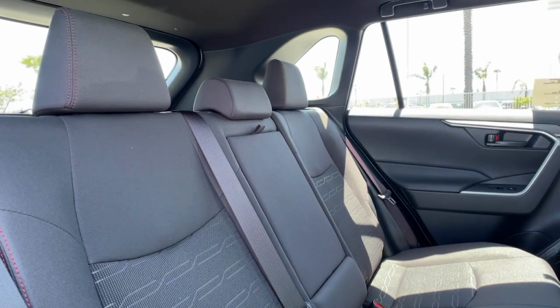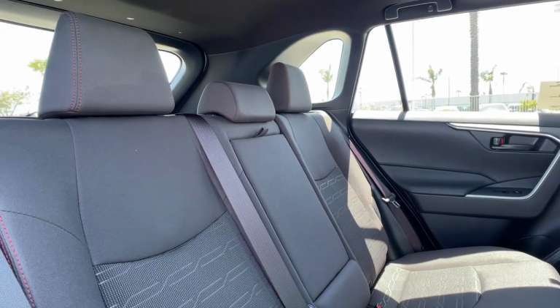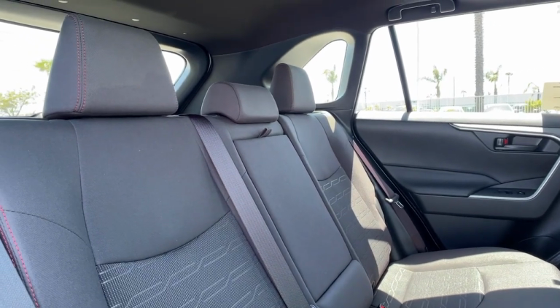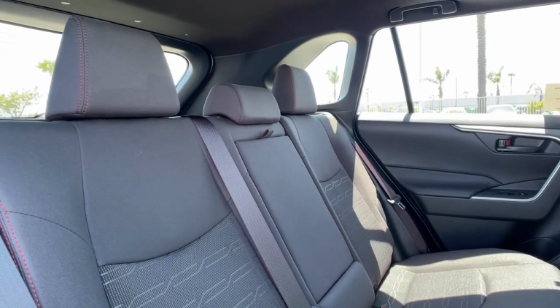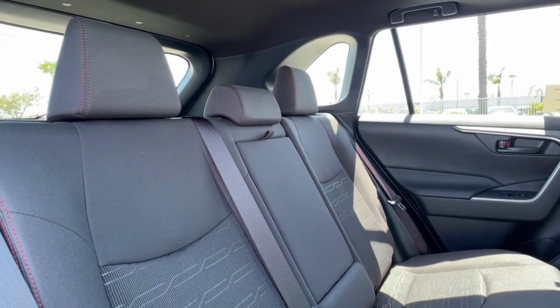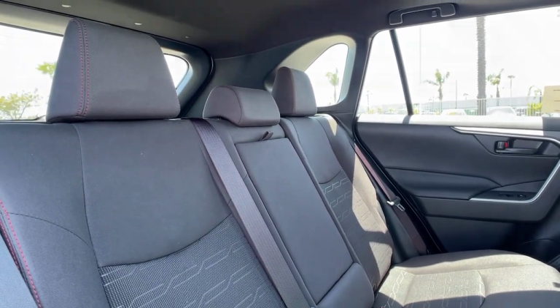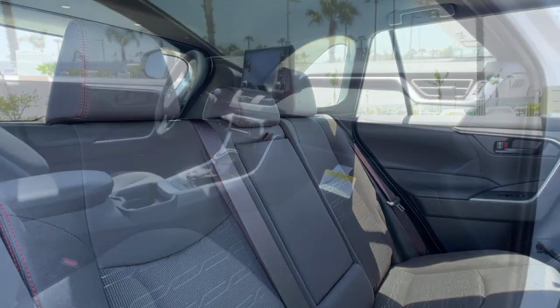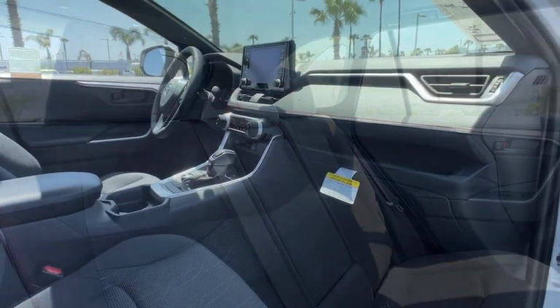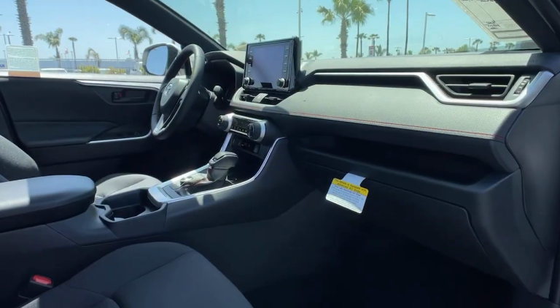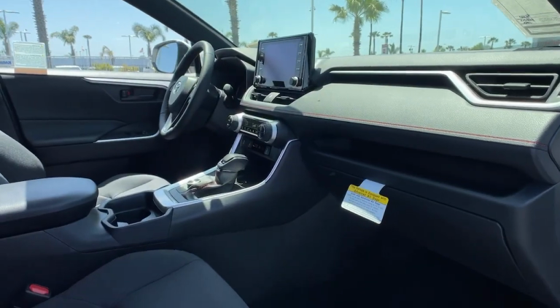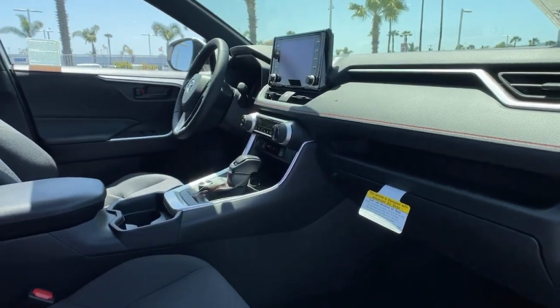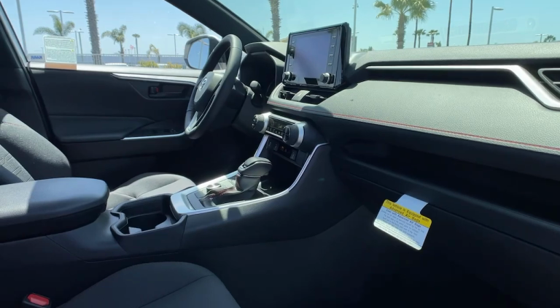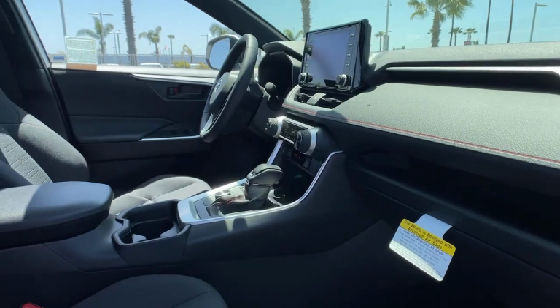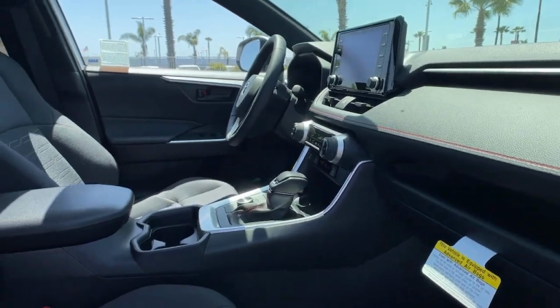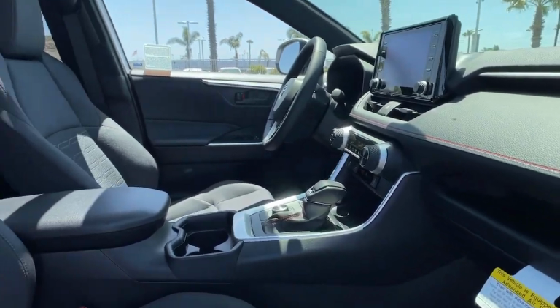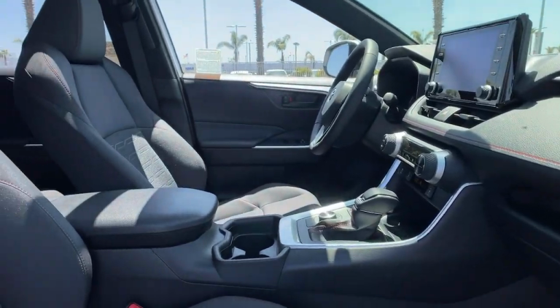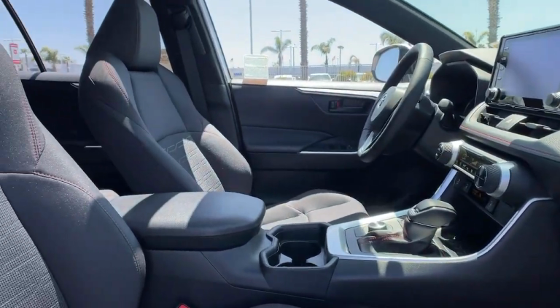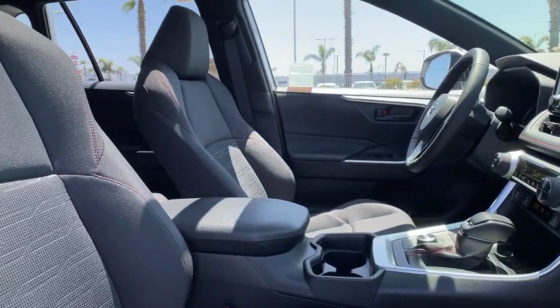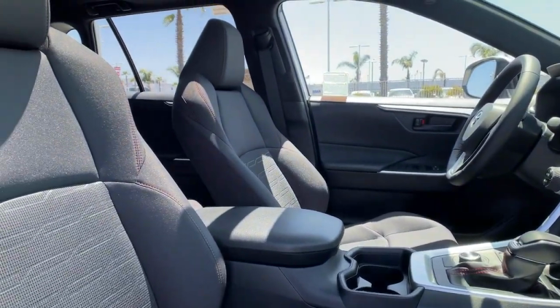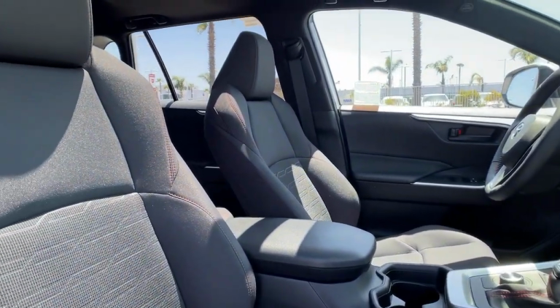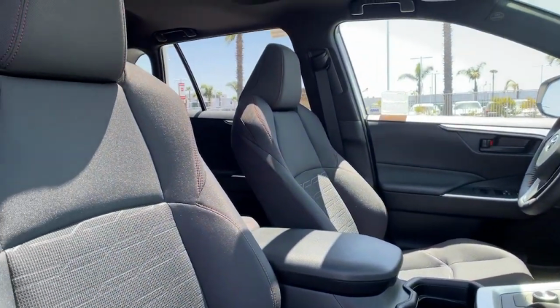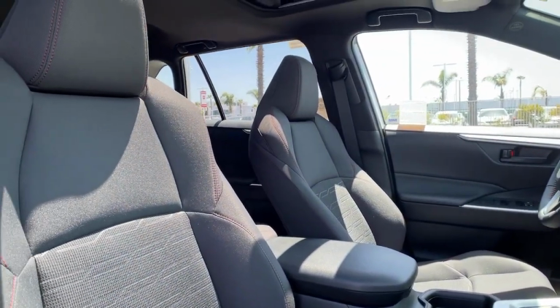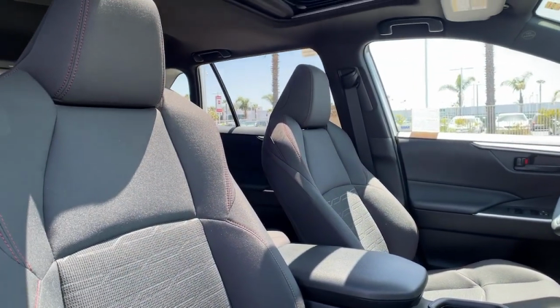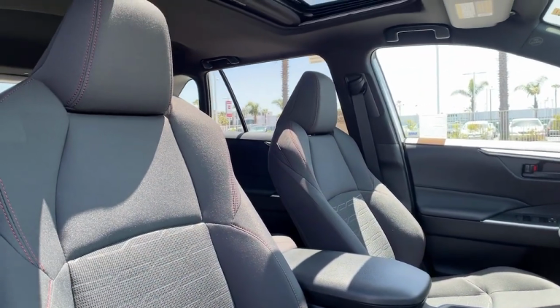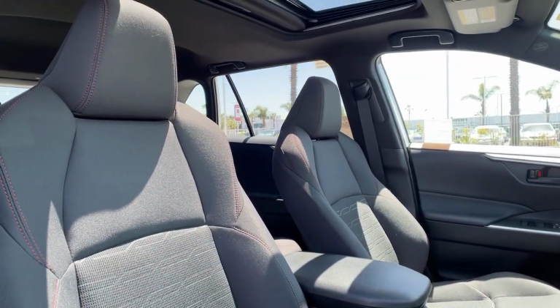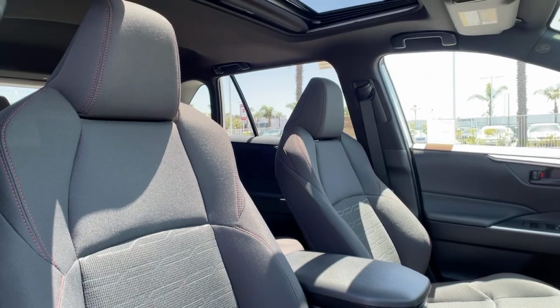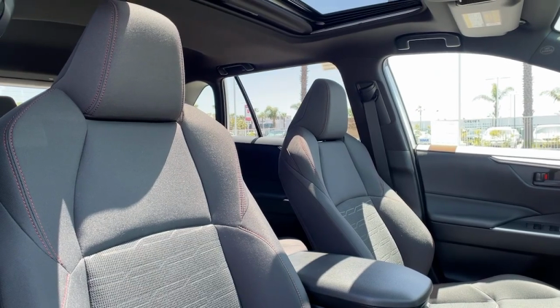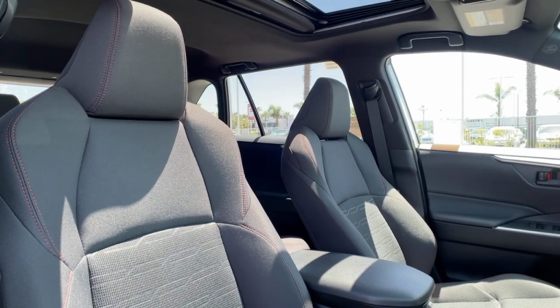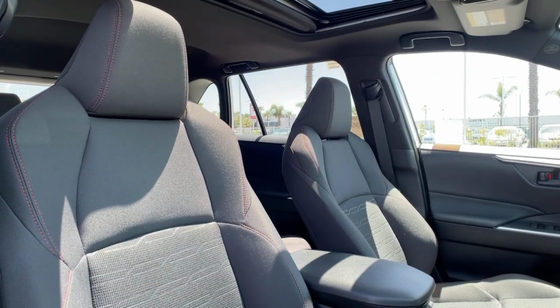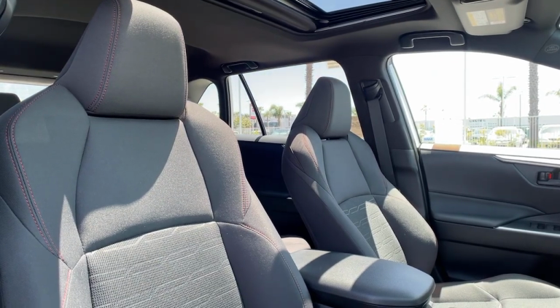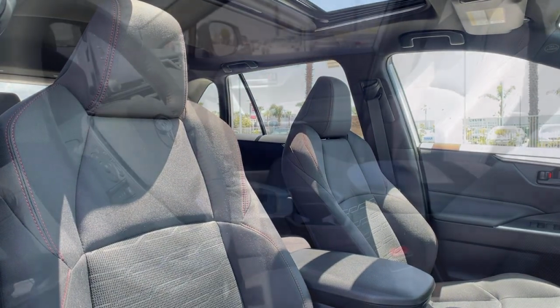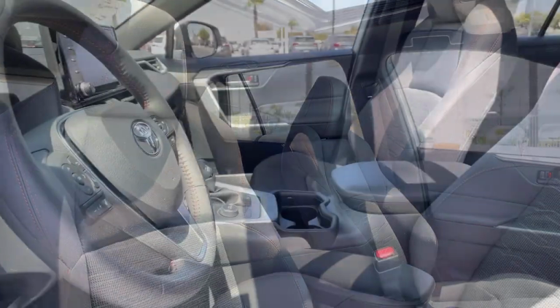Optimize your driving experience in this rugged yet refined RAV4. Our team of courteous professionals will help you make the most of your vehicle search. Kick it off with a fun, easy, and informative test drive.